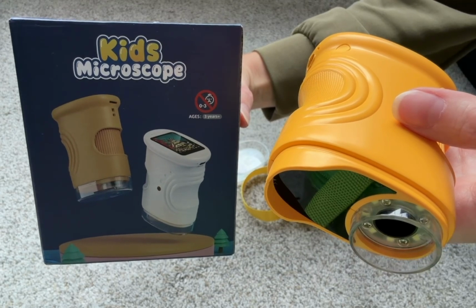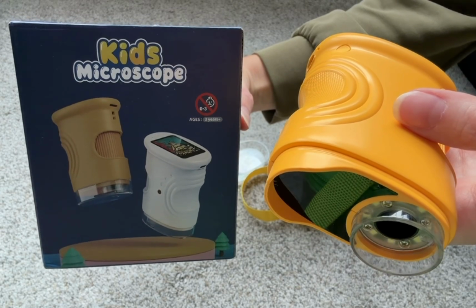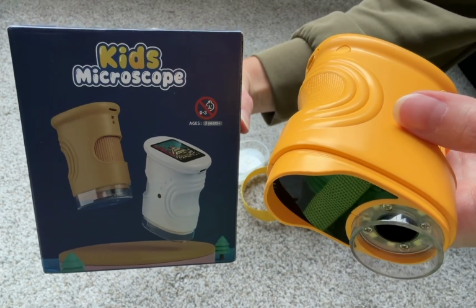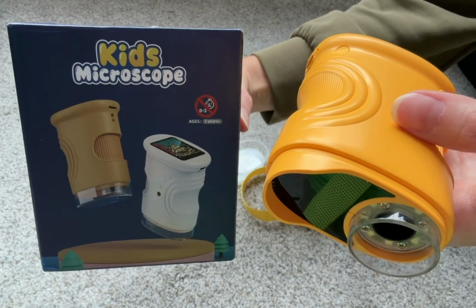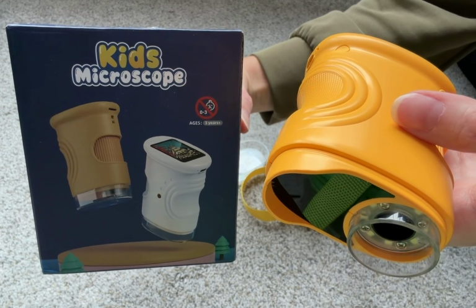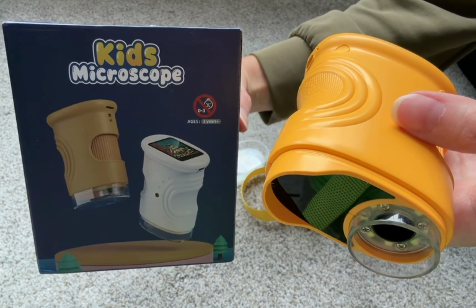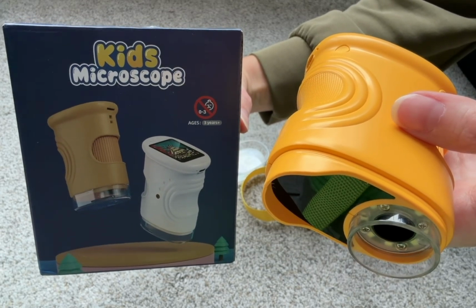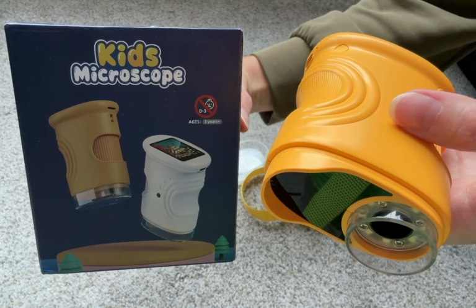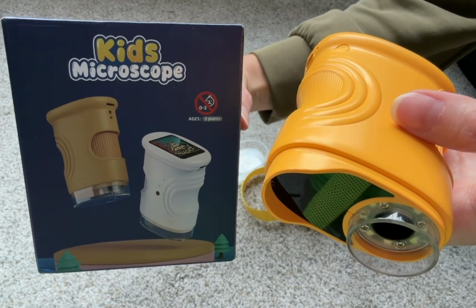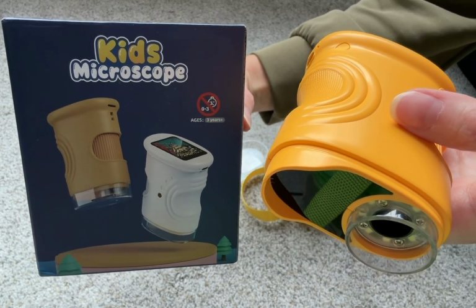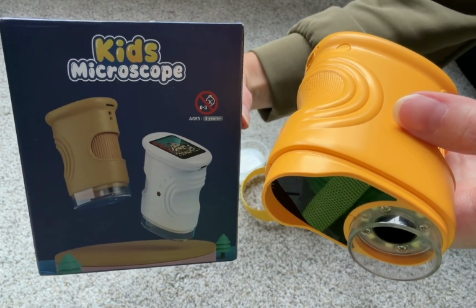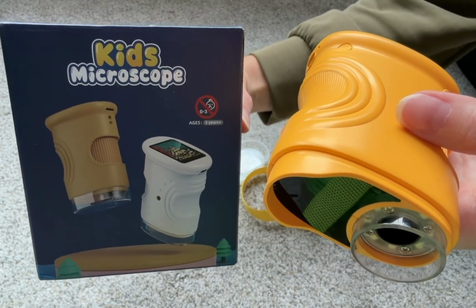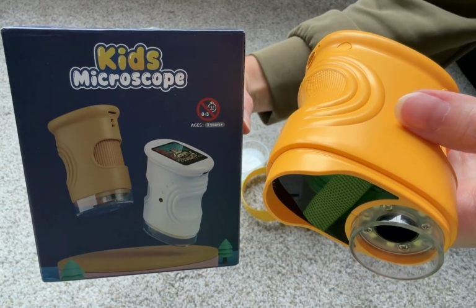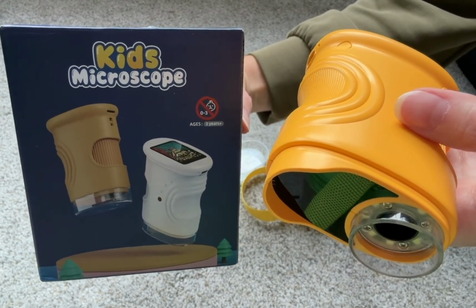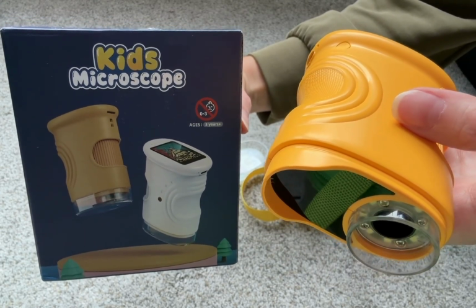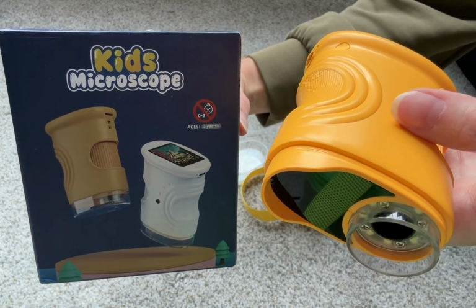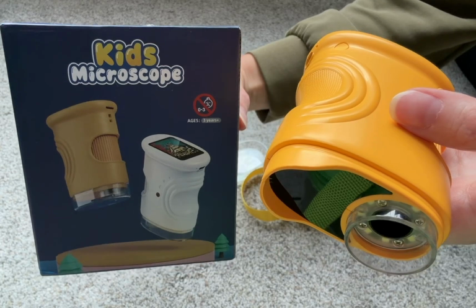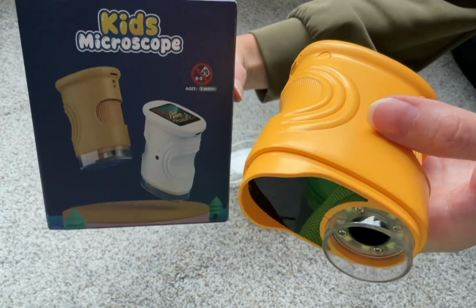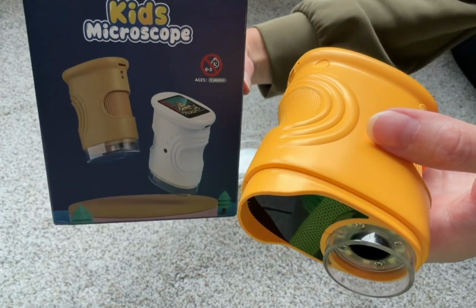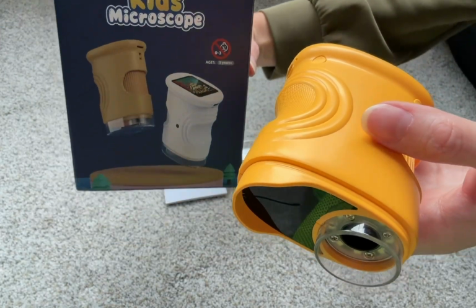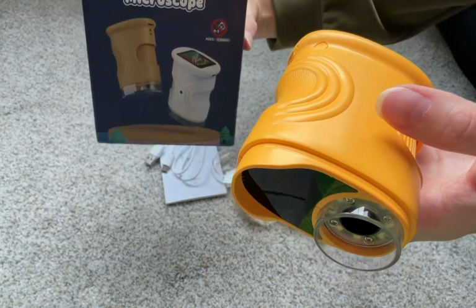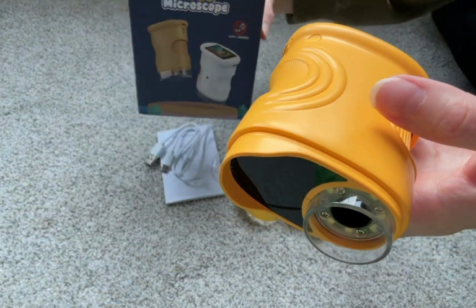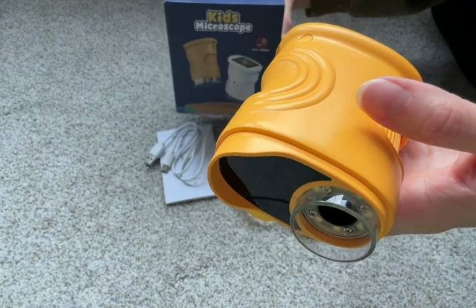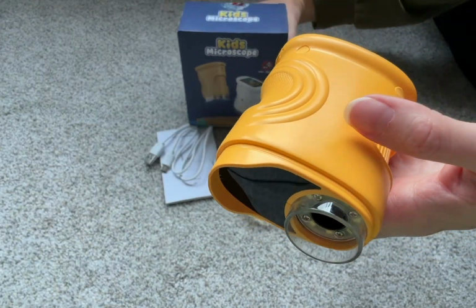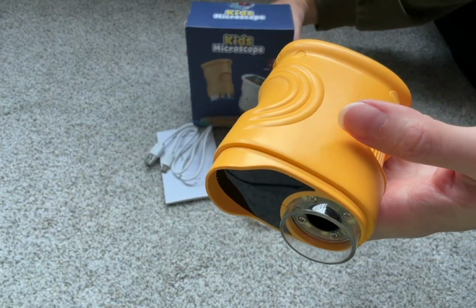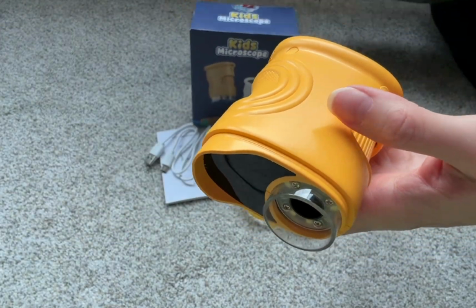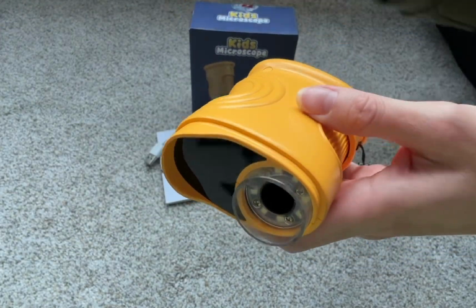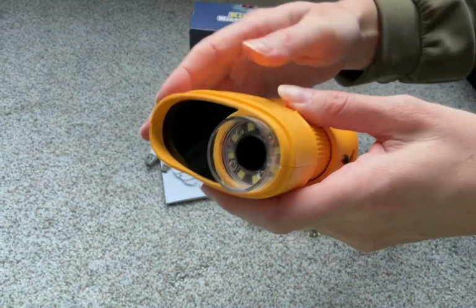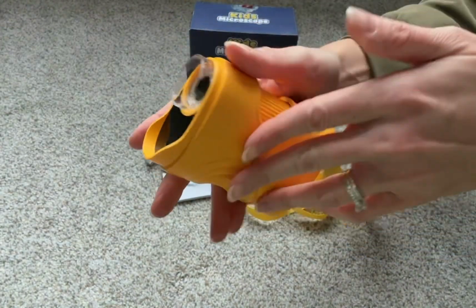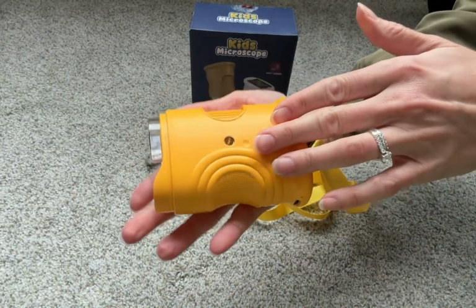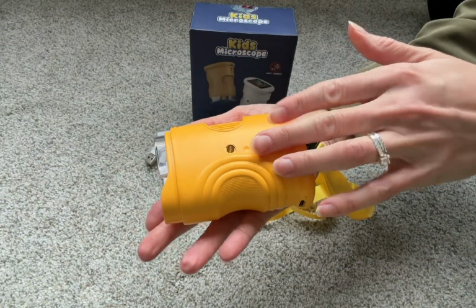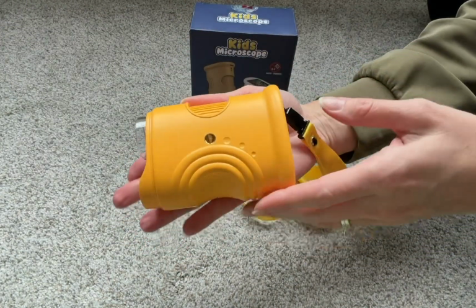If you have a kid that loves science and nature, this is a great gift idea — it's a kid's microscope. I was sent this sample to check out and review, and I'm going to go over all the features.